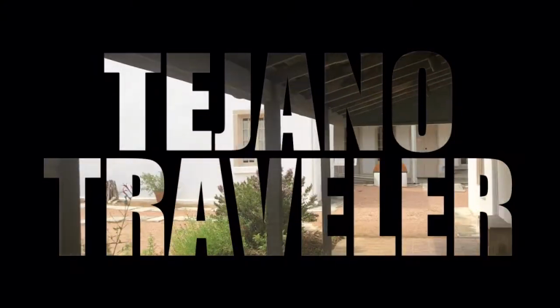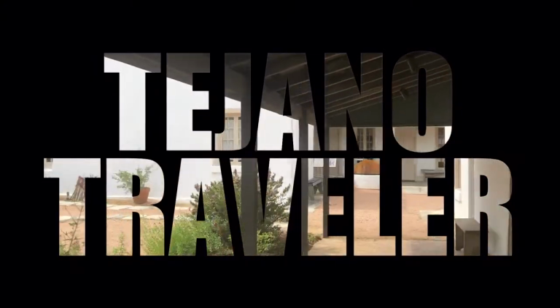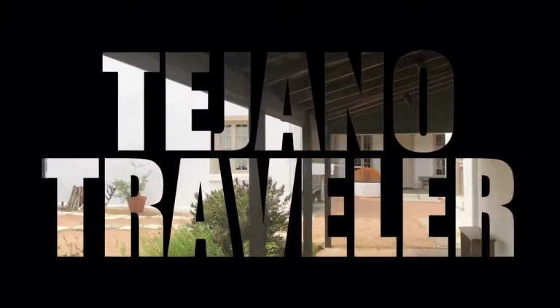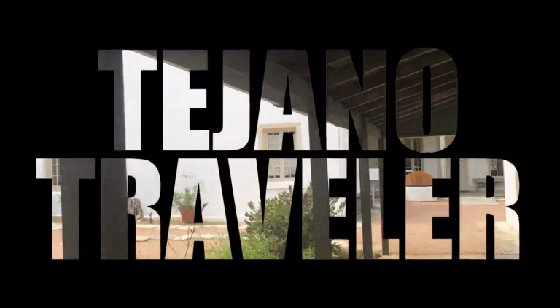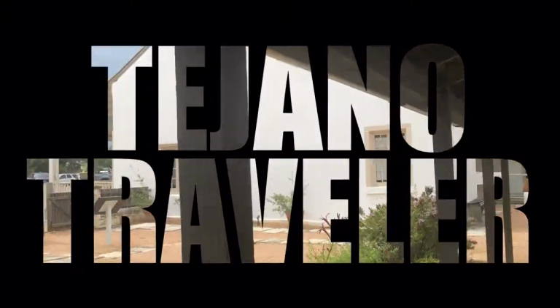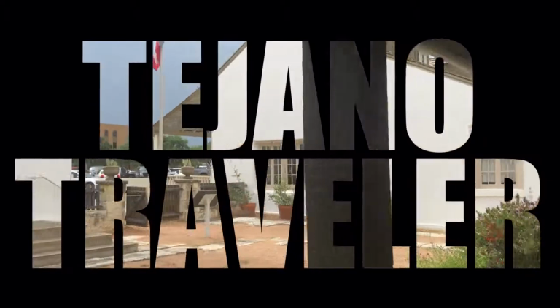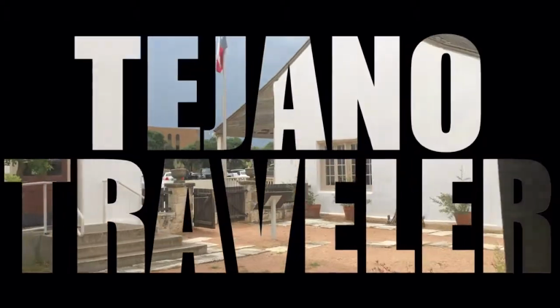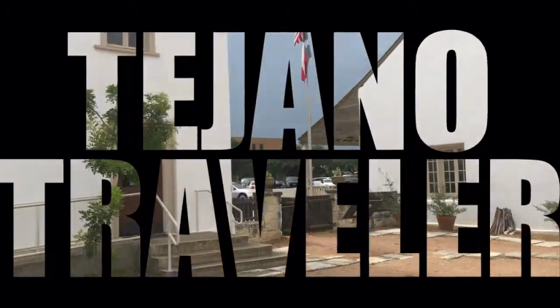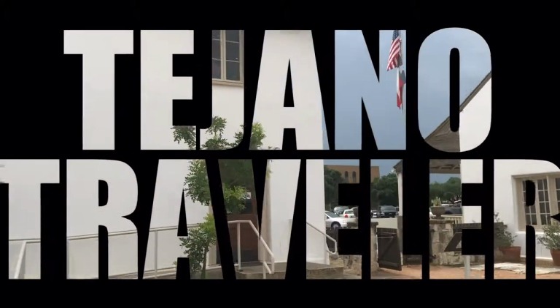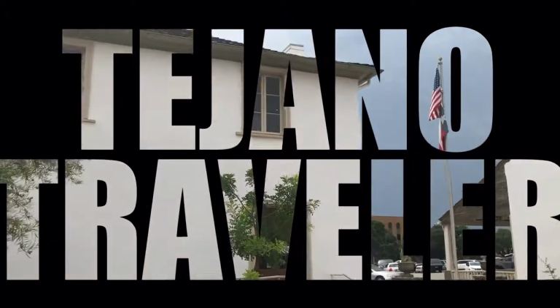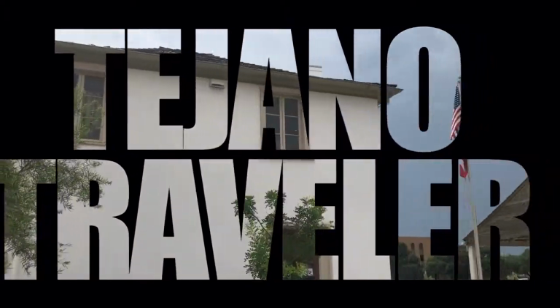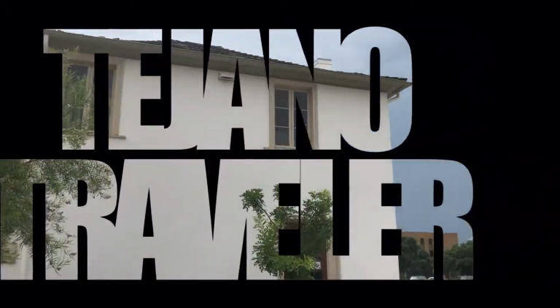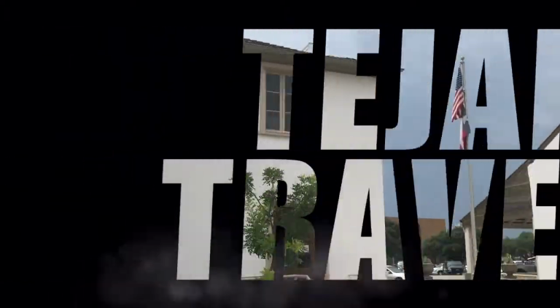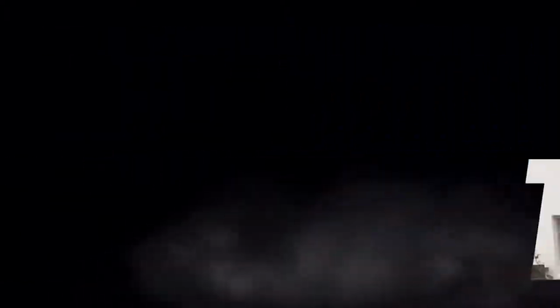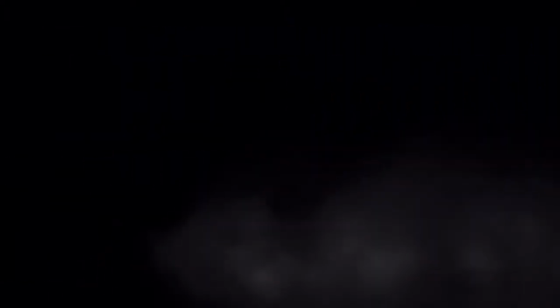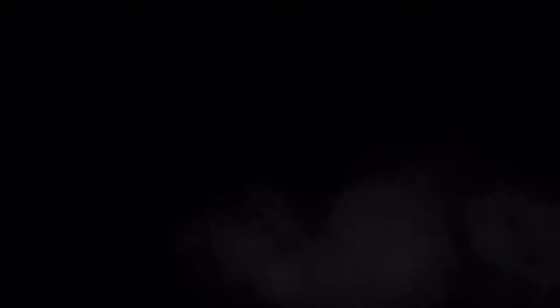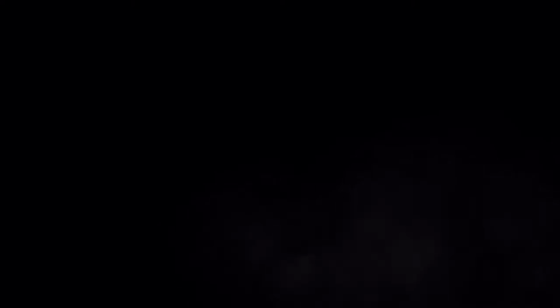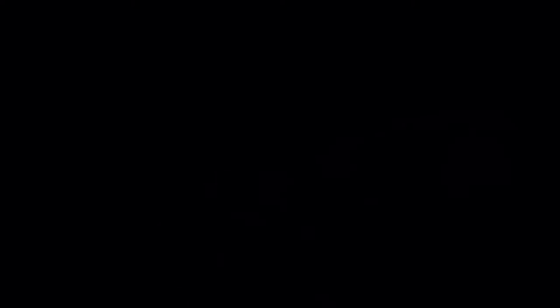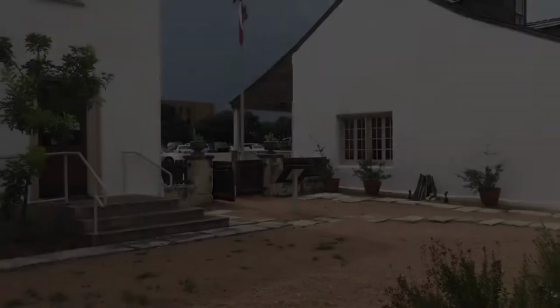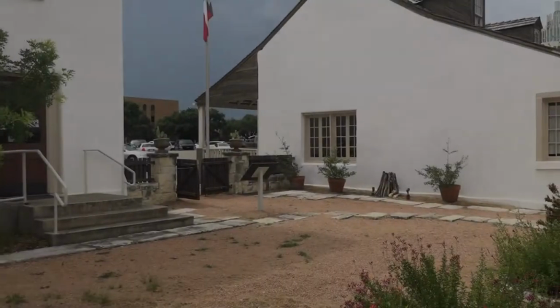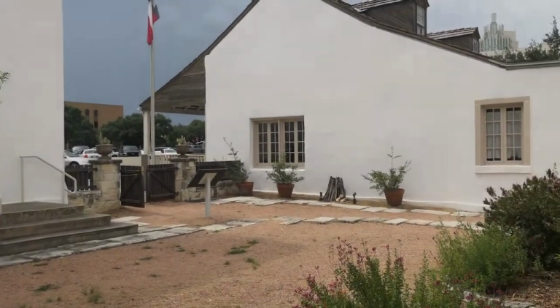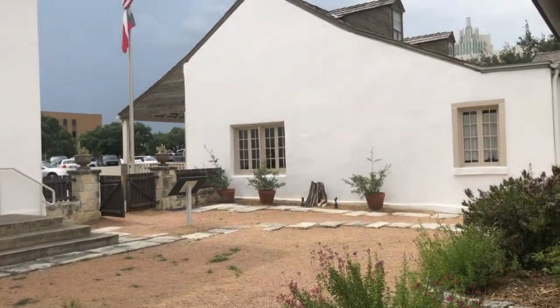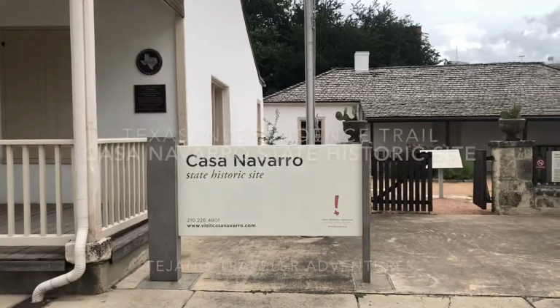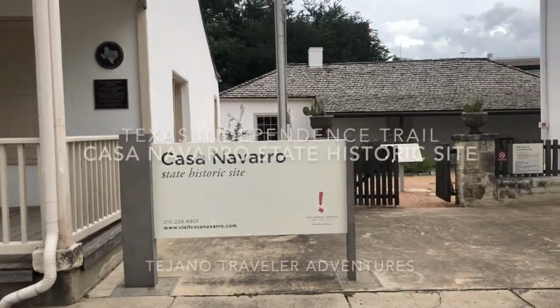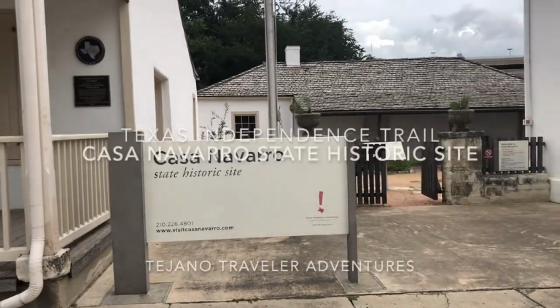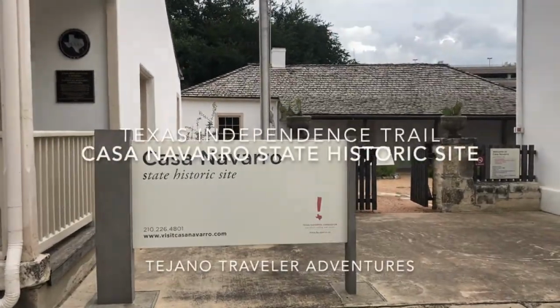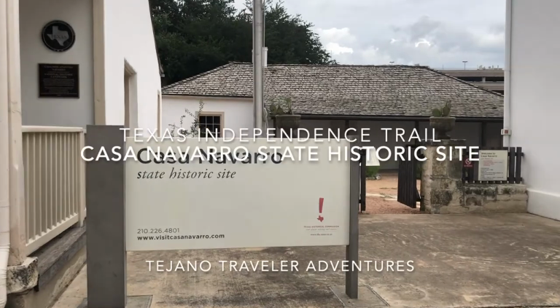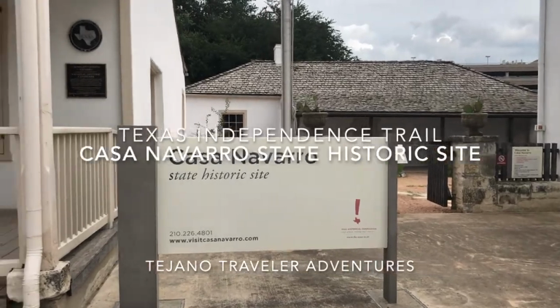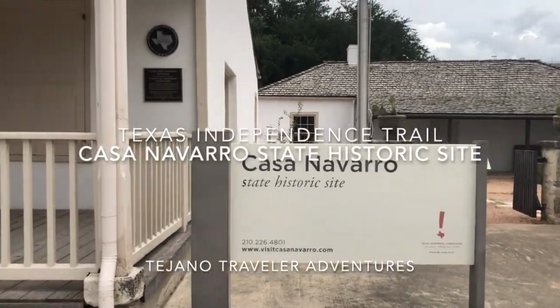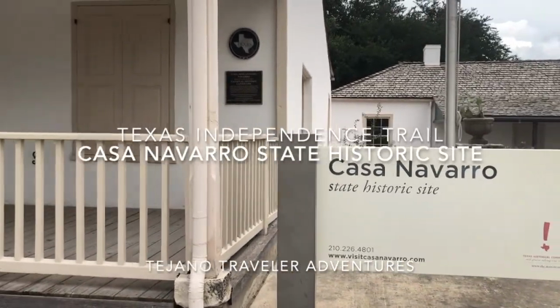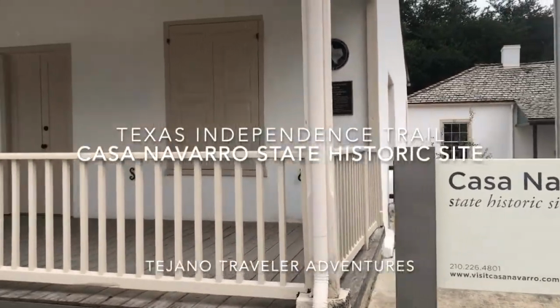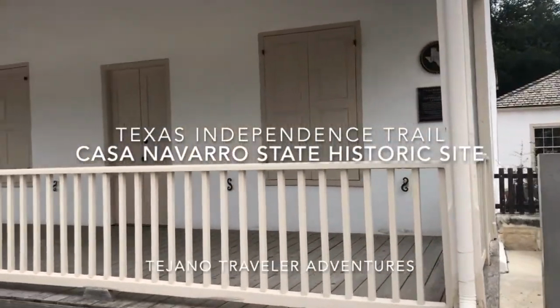Hello and welcome to another episode of the Tejano Traveler Adventures. I'm your host Wally, and today we're going to another state historic site — the Casa Navarro State Historic Site in San Antonio.